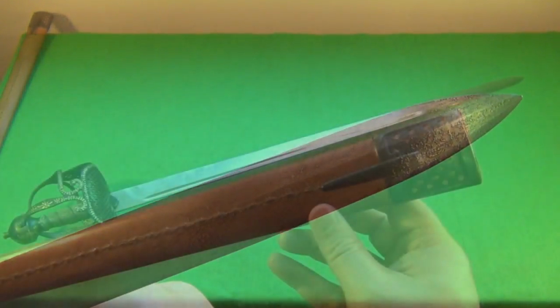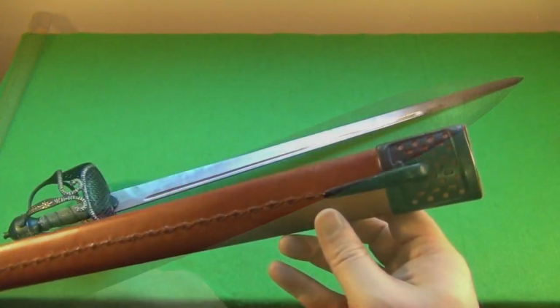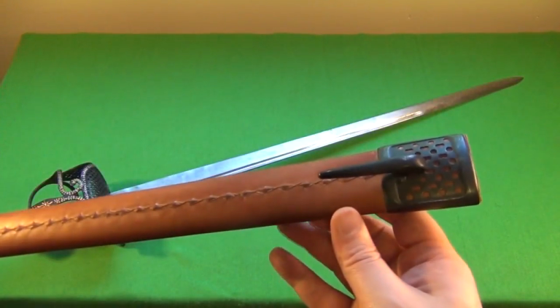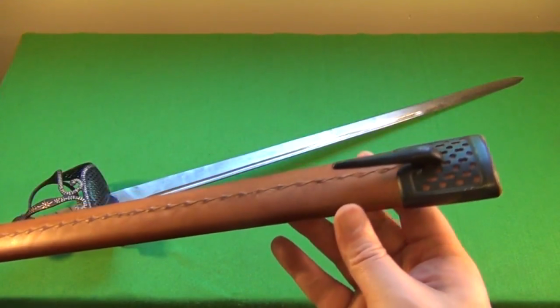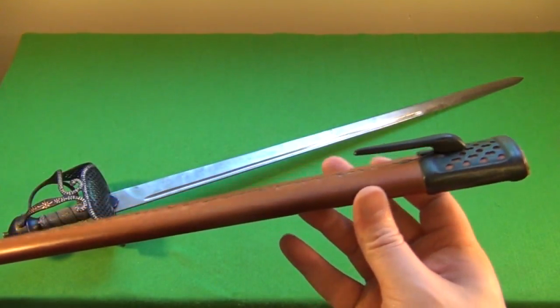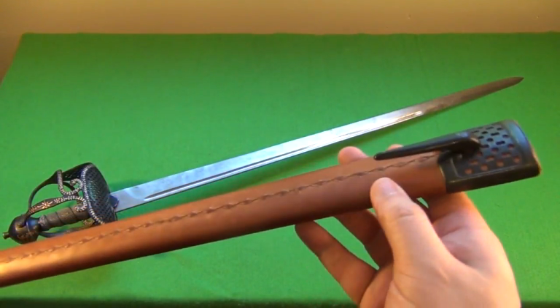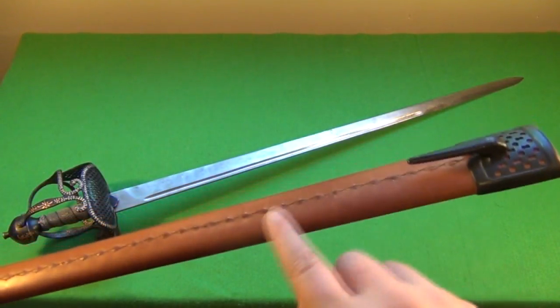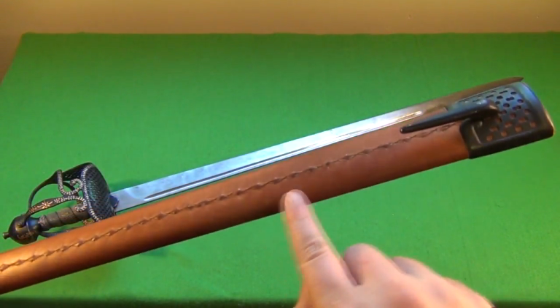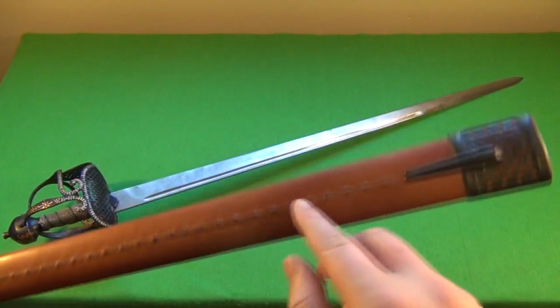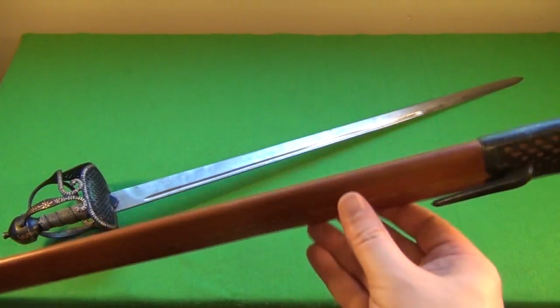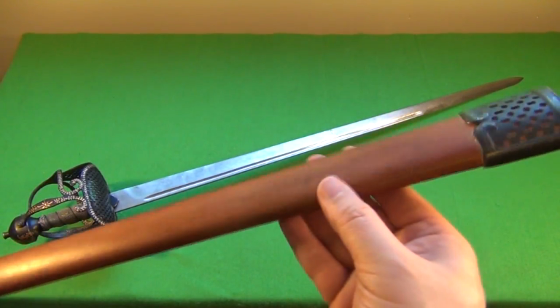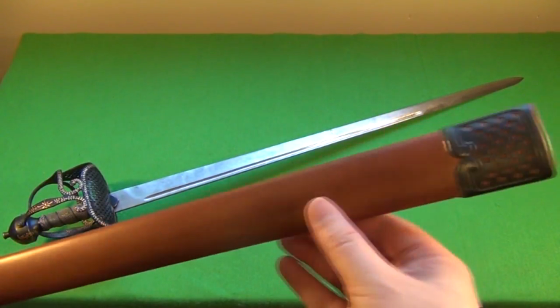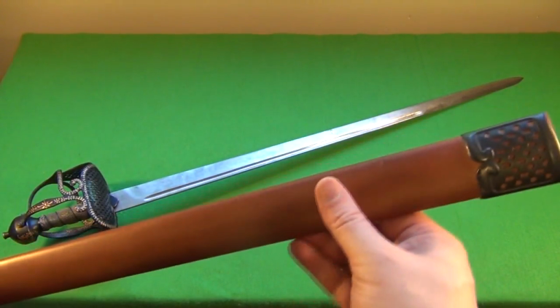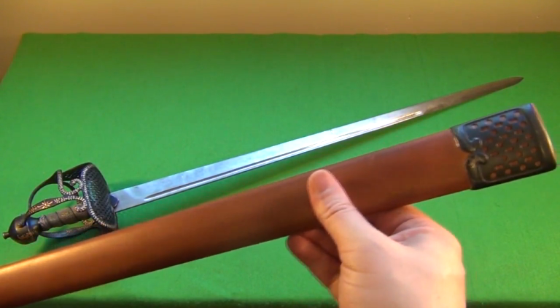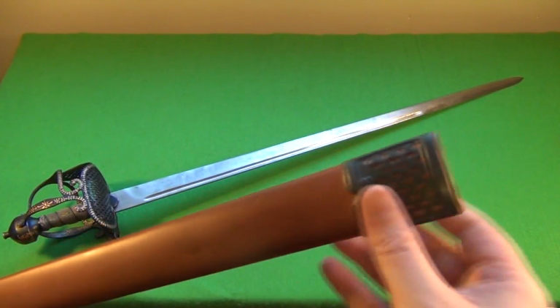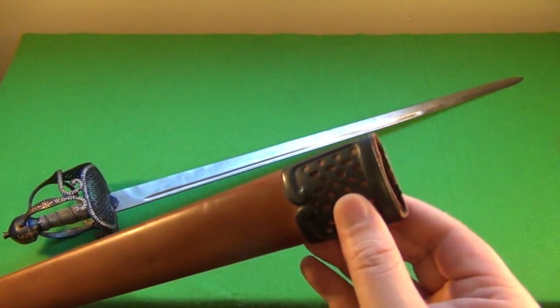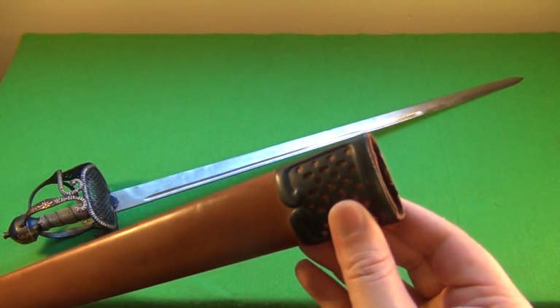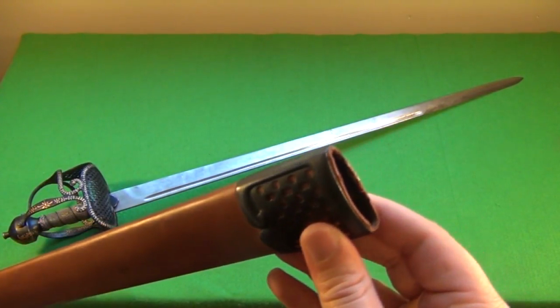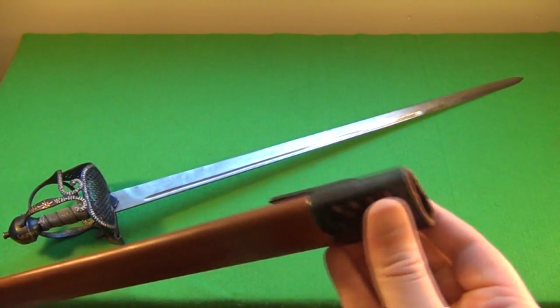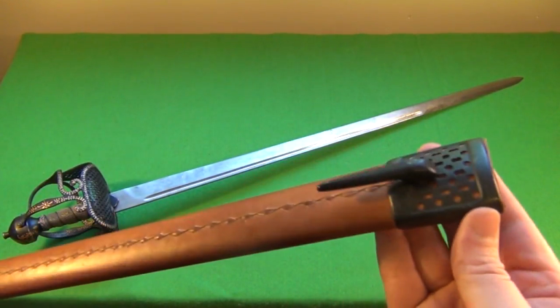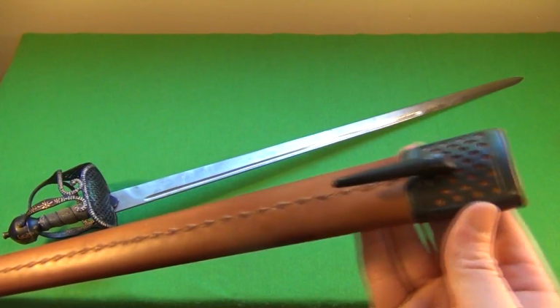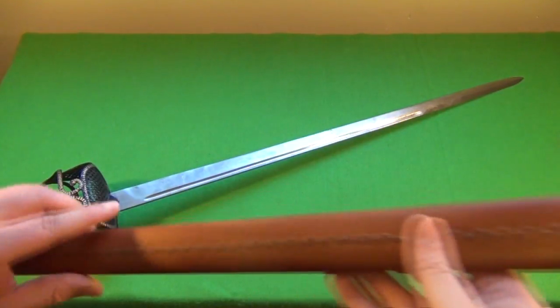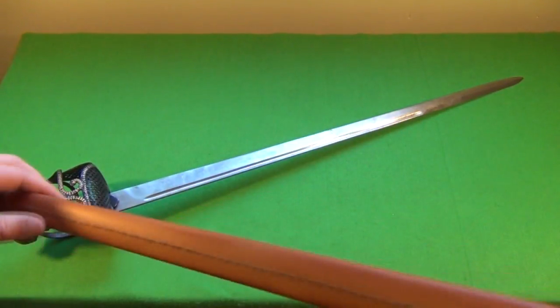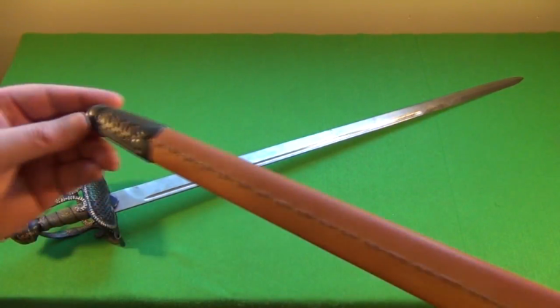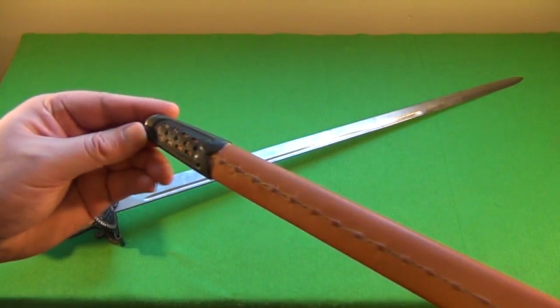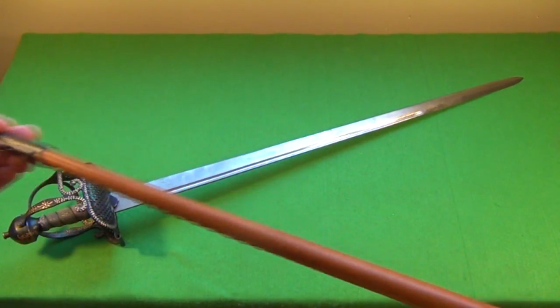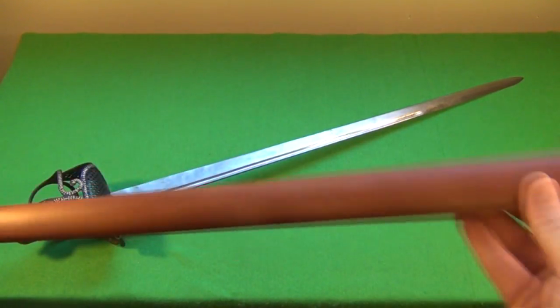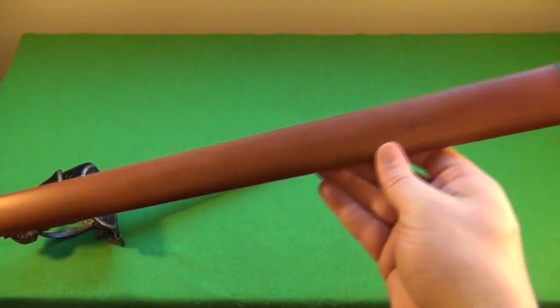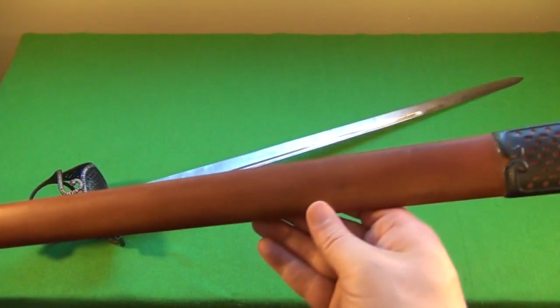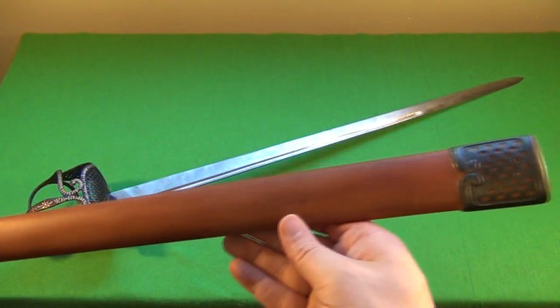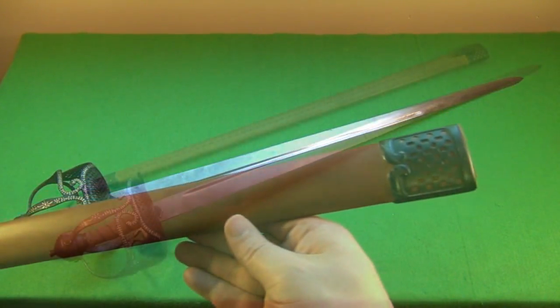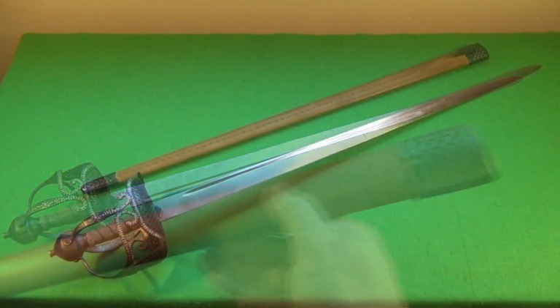Here is the scabbard the sword comes with. It's leather on the outside, and then under the leather is wood, and then it has steel accents. That's the scabbard.